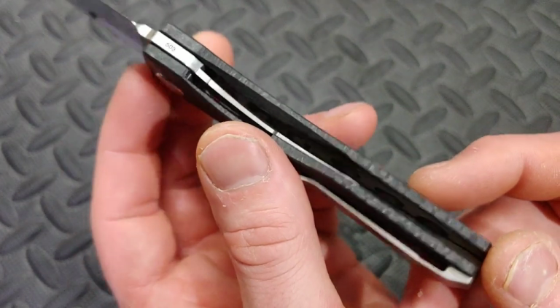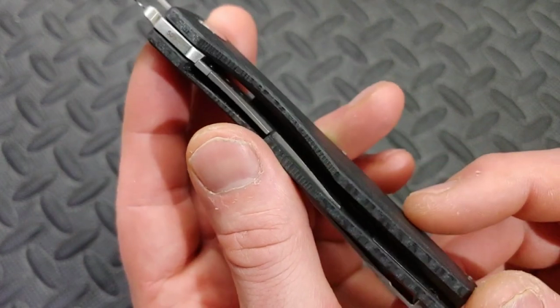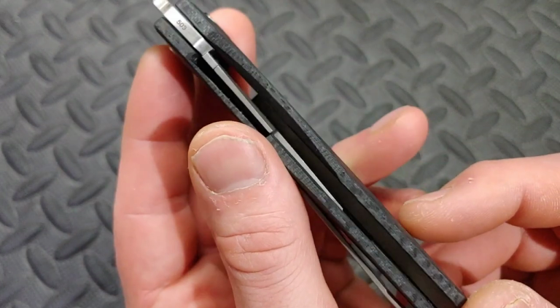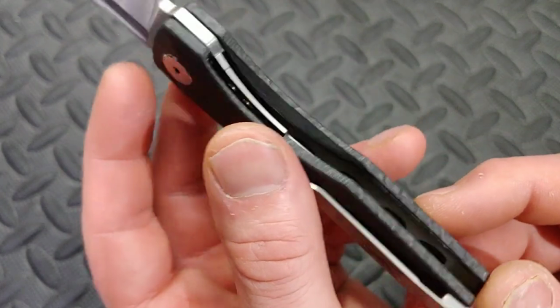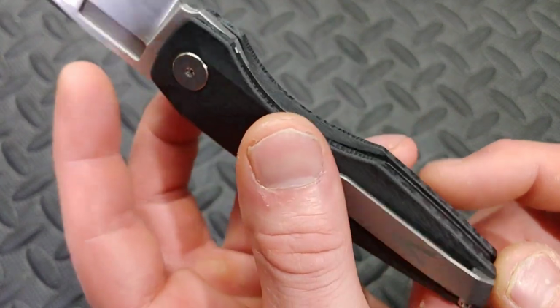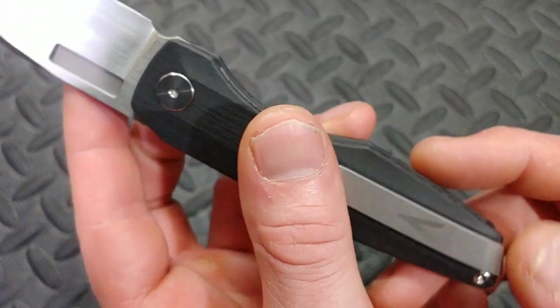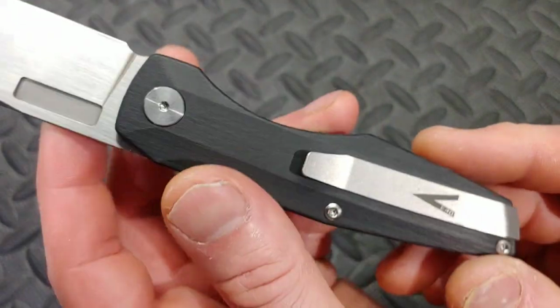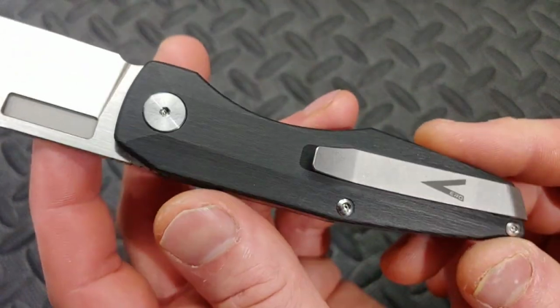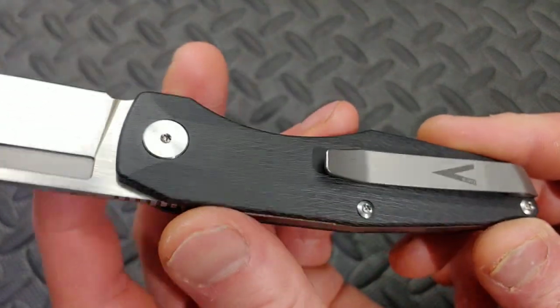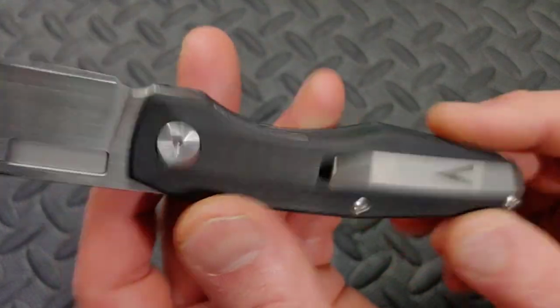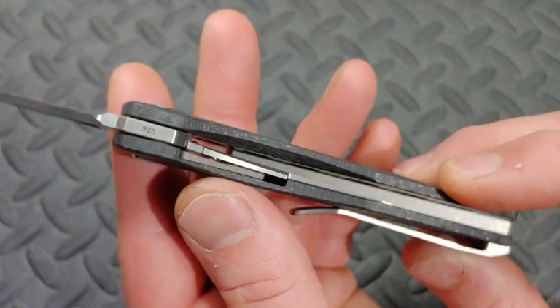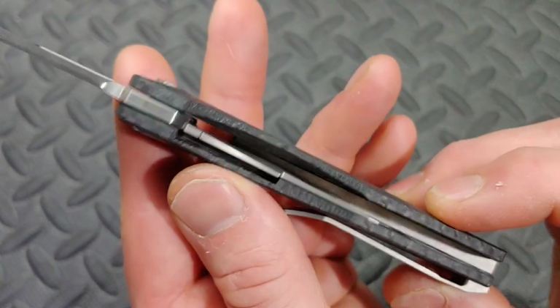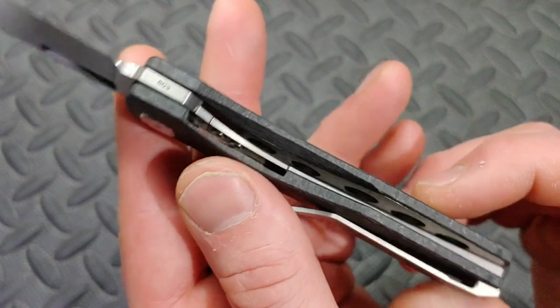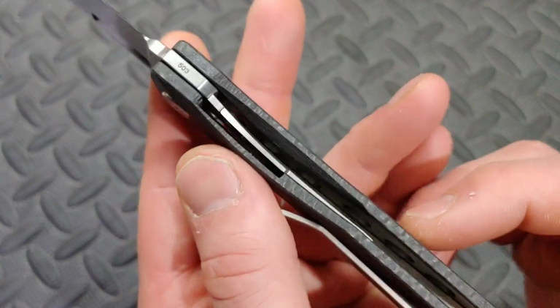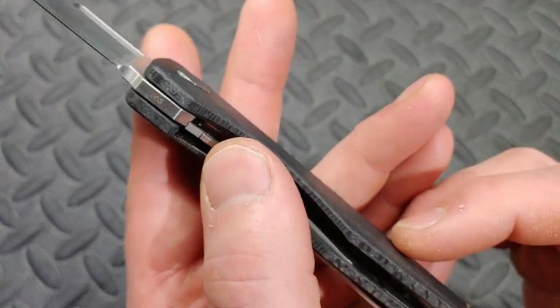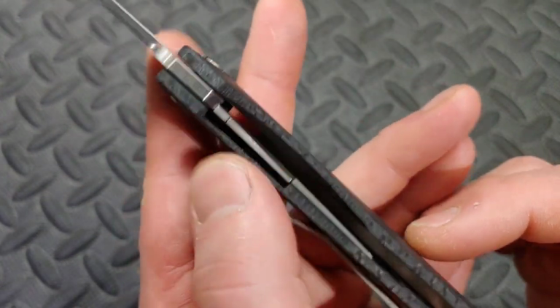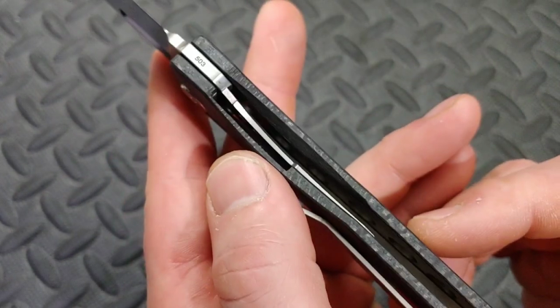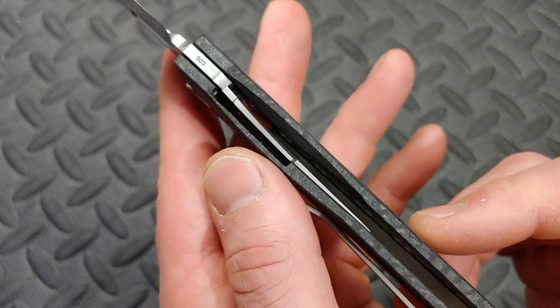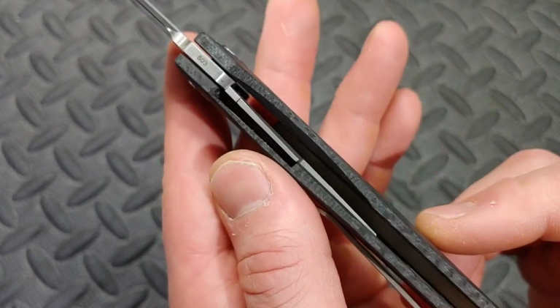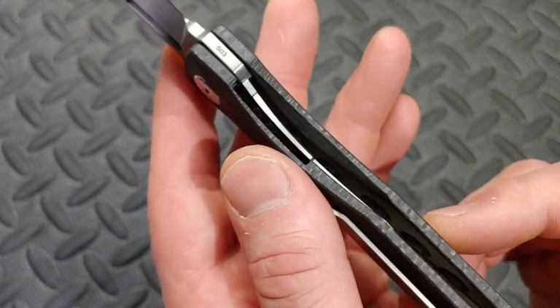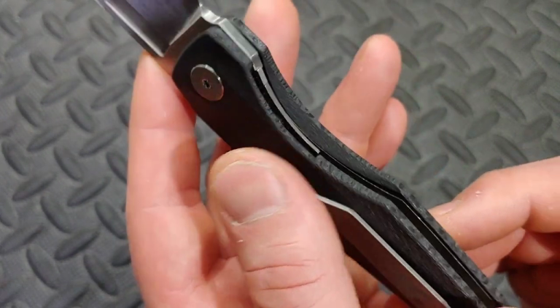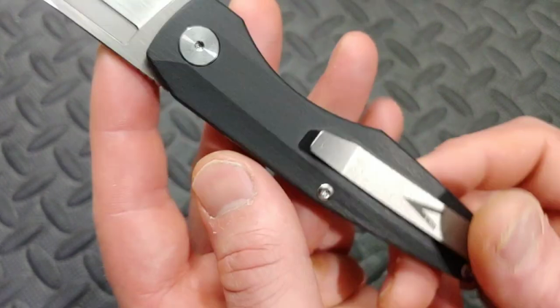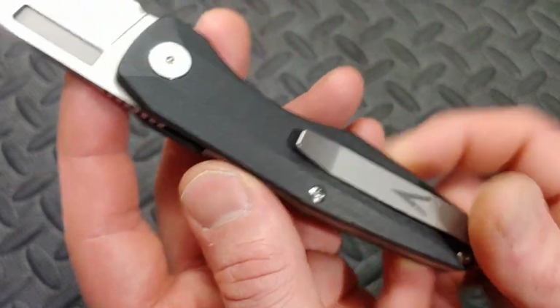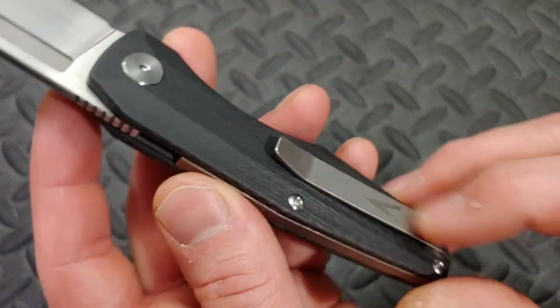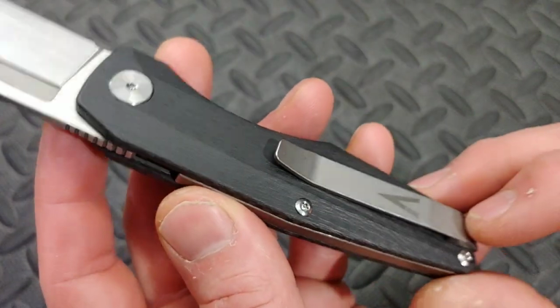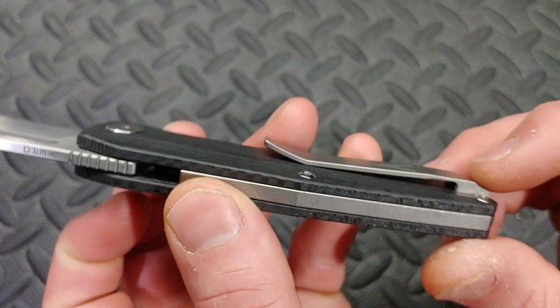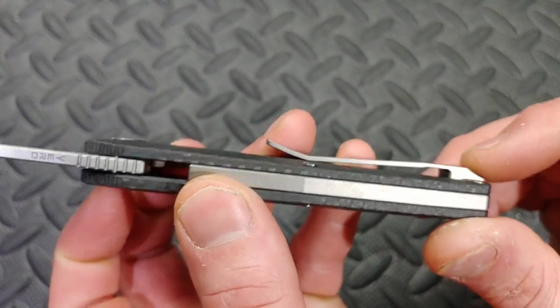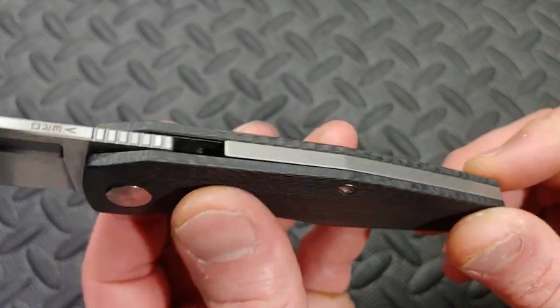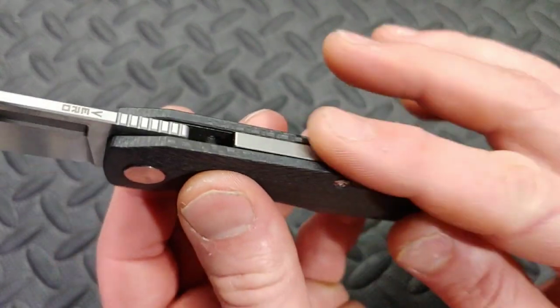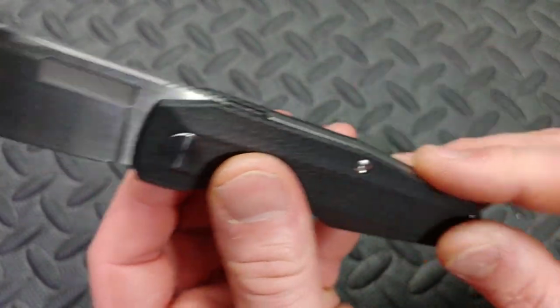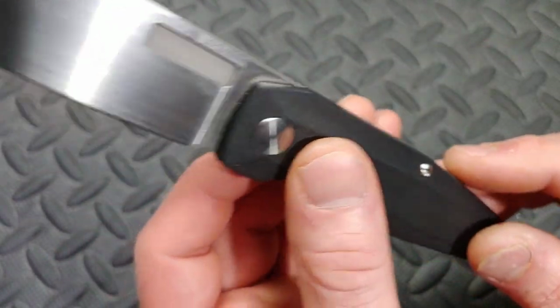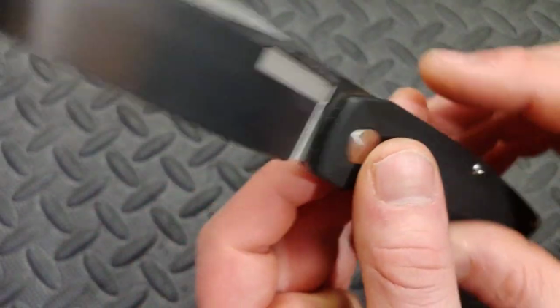This is a titanium liner lock and it does have the steel lock bar insert, a titanium clip, and titanium back spacer.